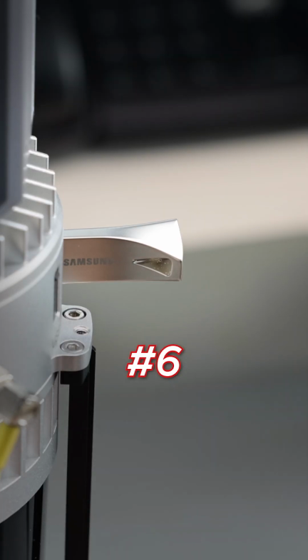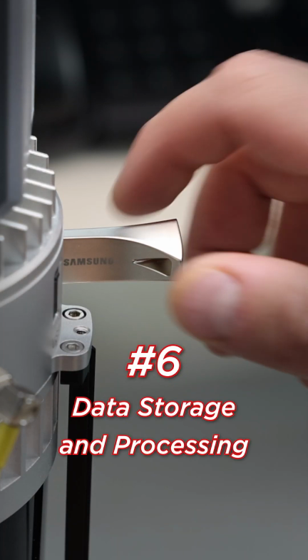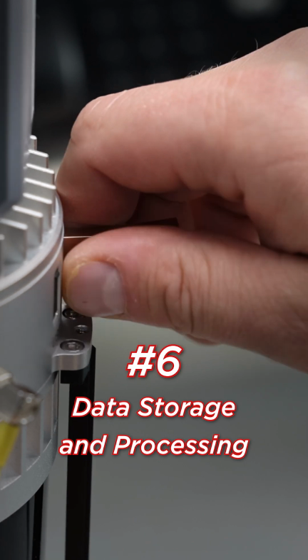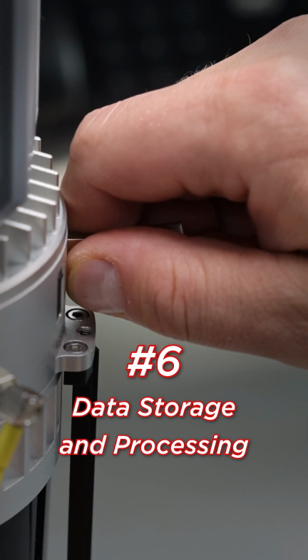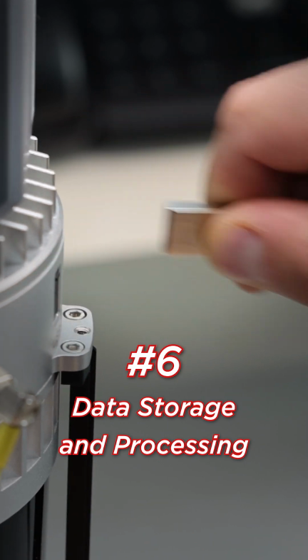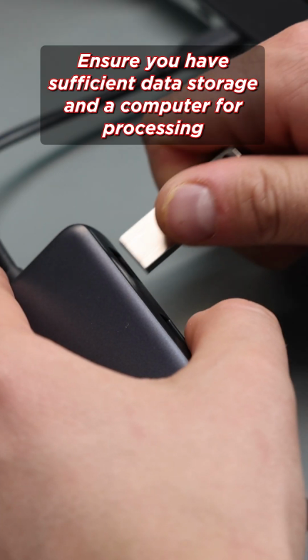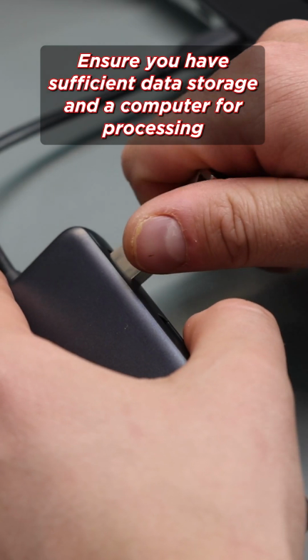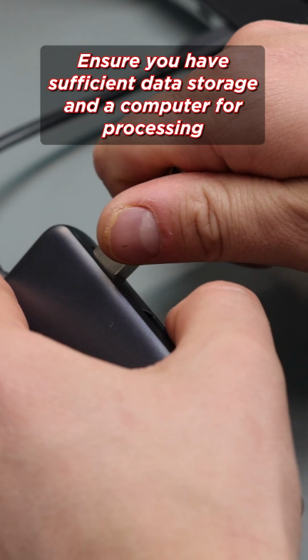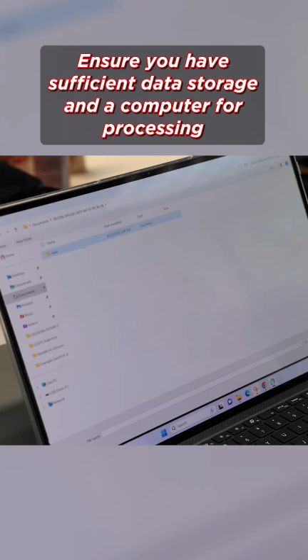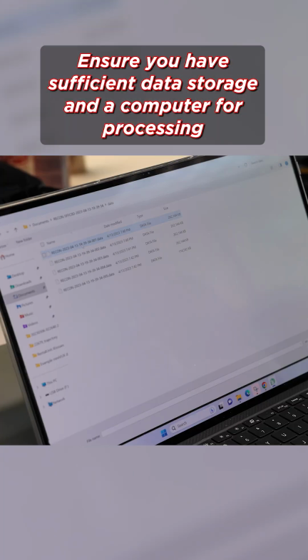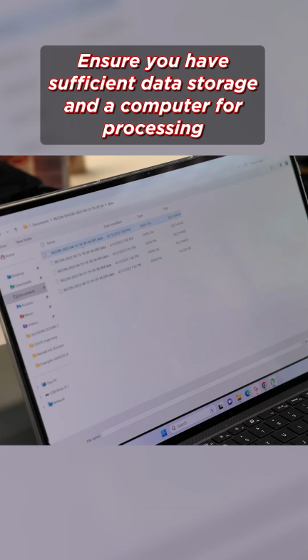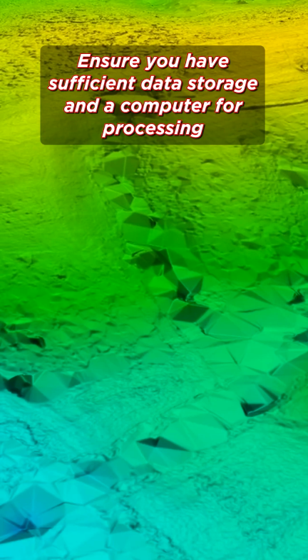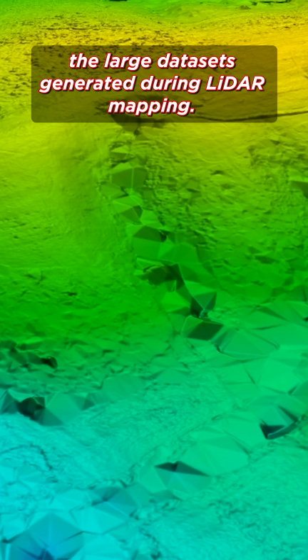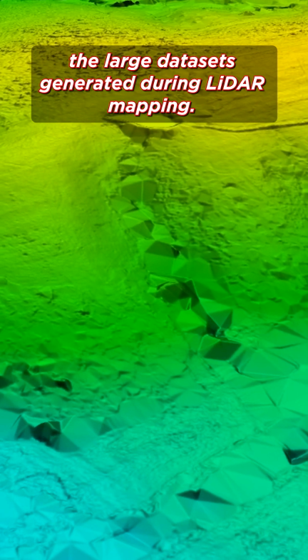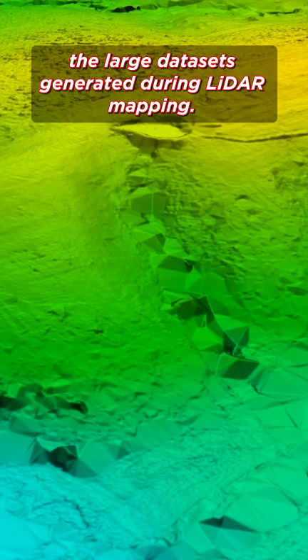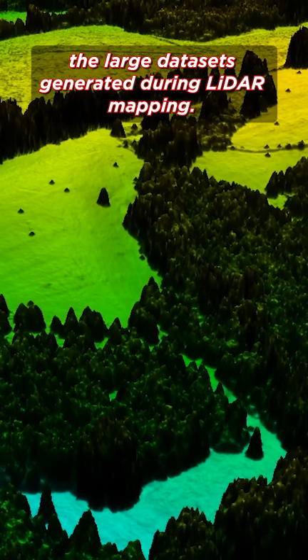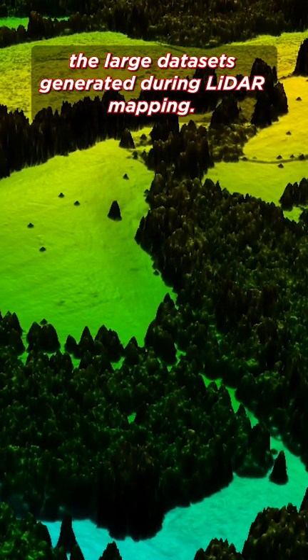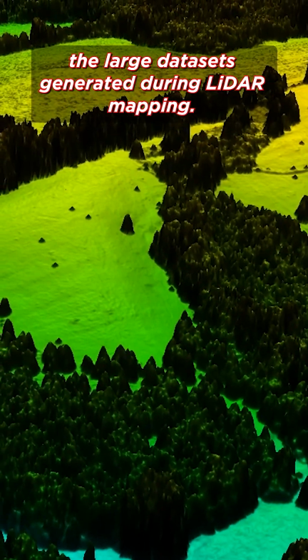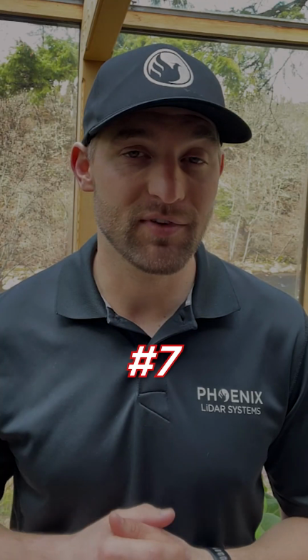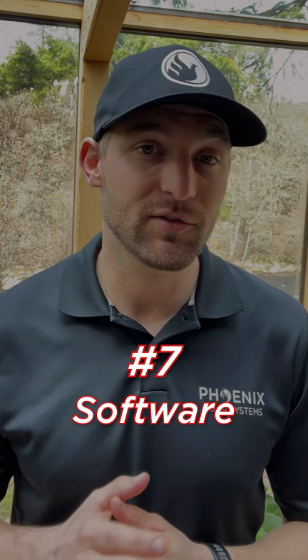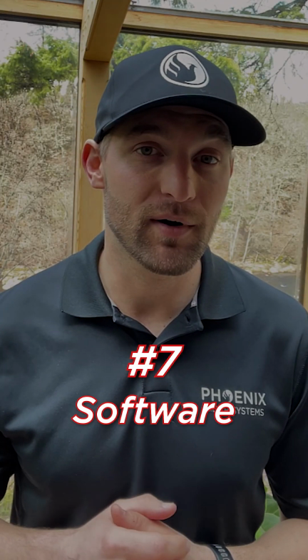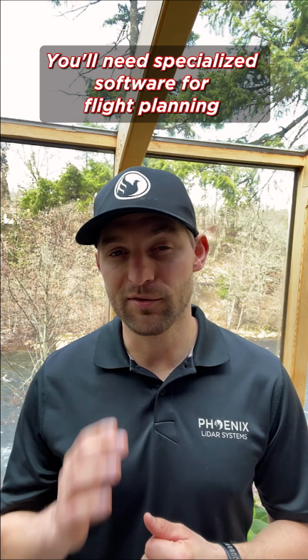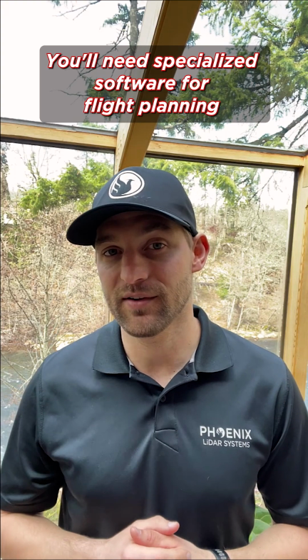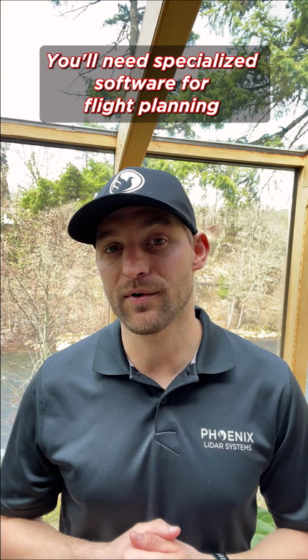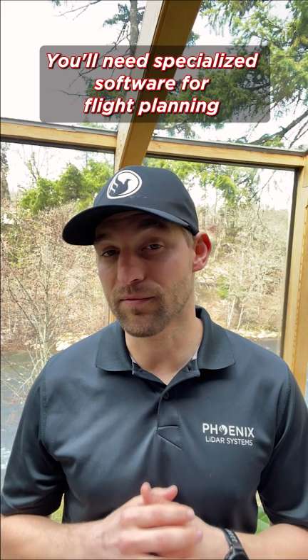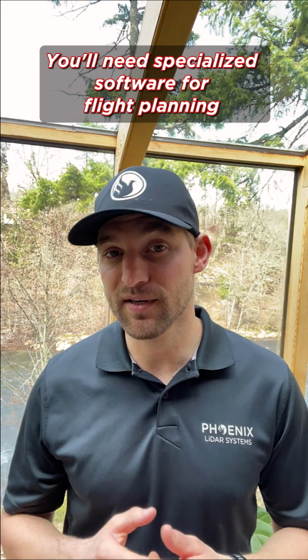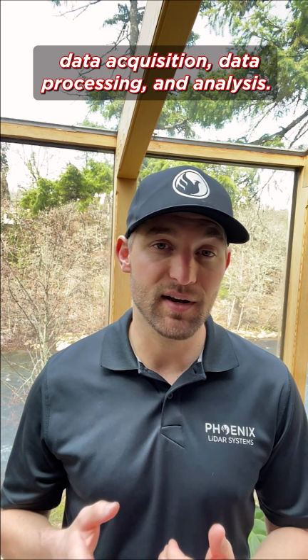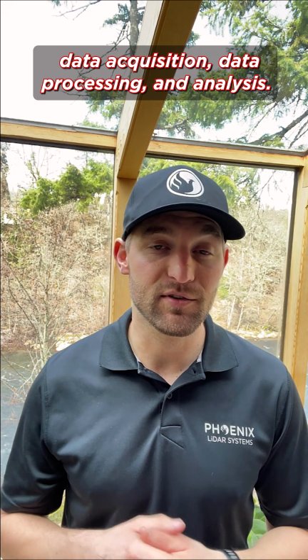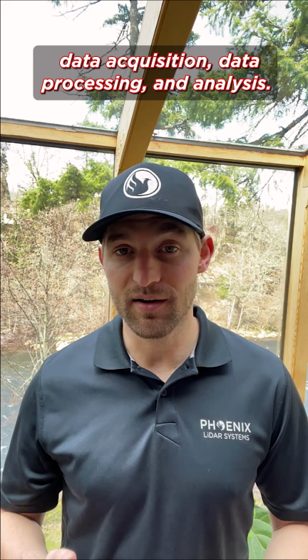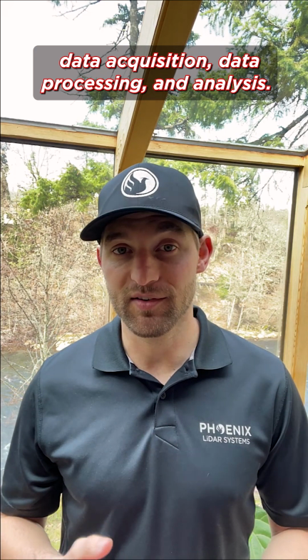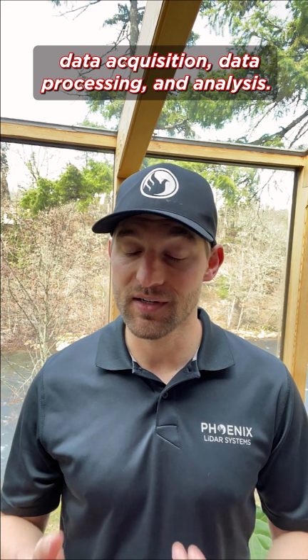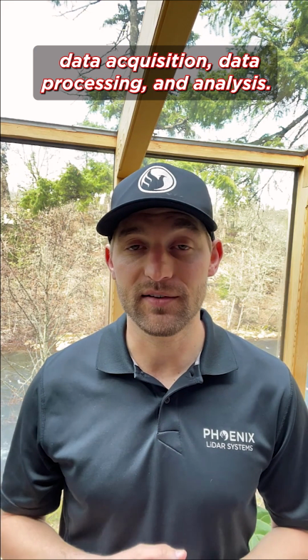Number six, data storage and processing: ensure you have sufficient data storage in a computer for processing the large data sets generated during LiDAR mapping. Number seven, software: you'll need specialized software for flight planning, data acquisition, data processing, and analysis.